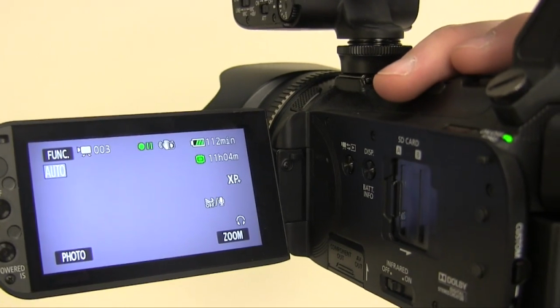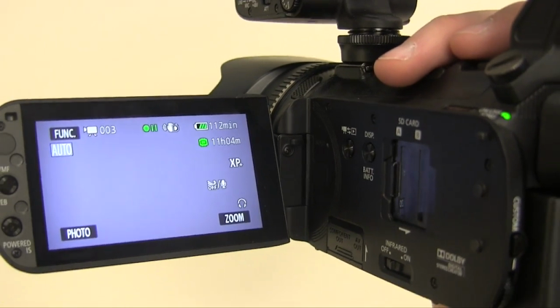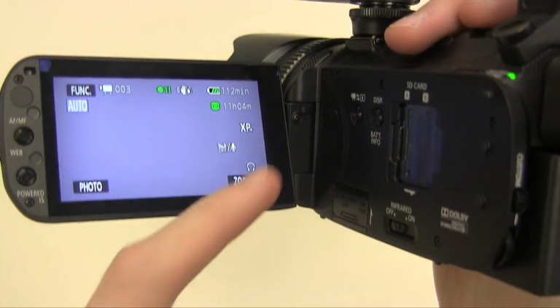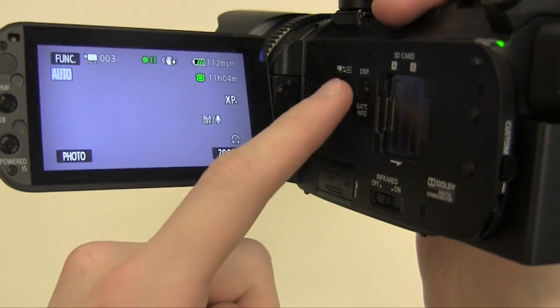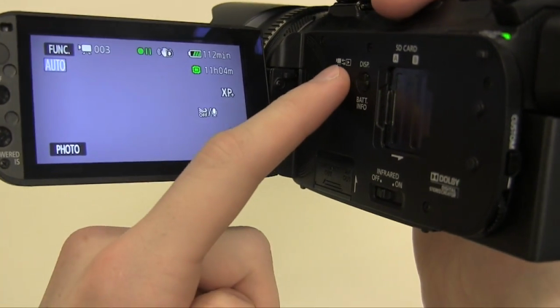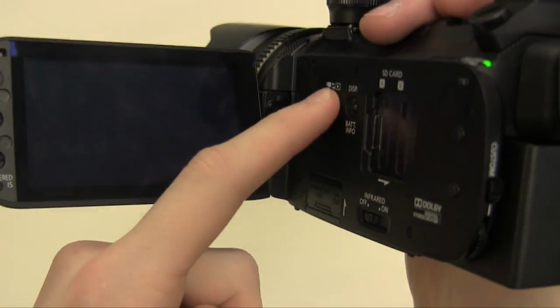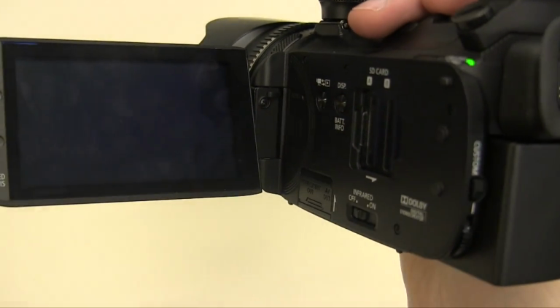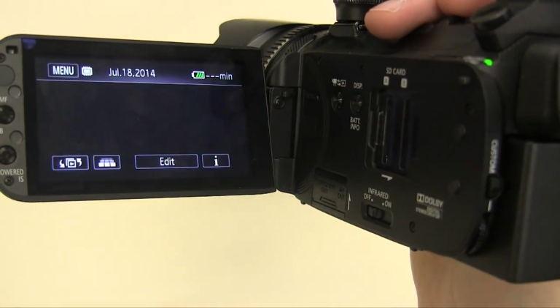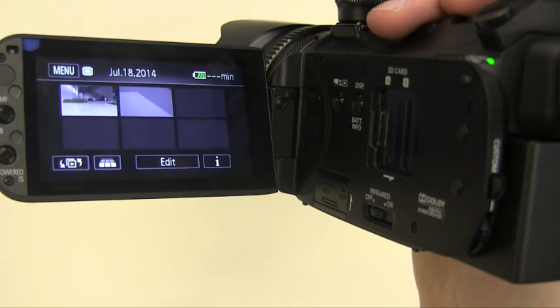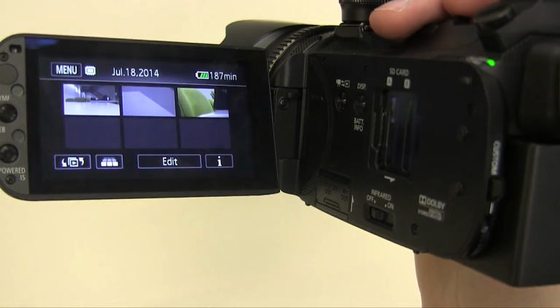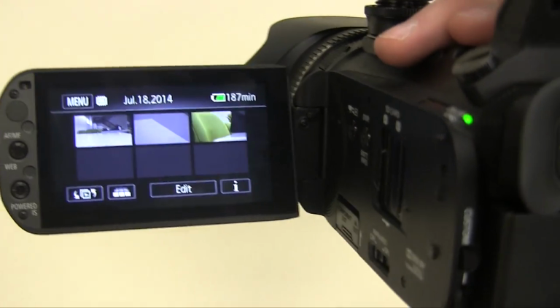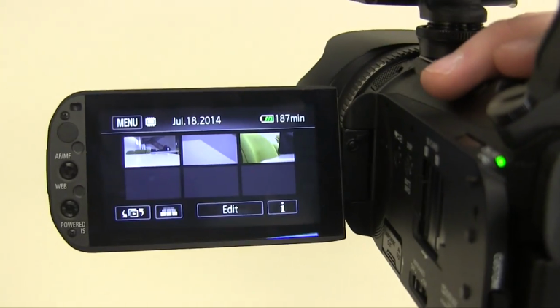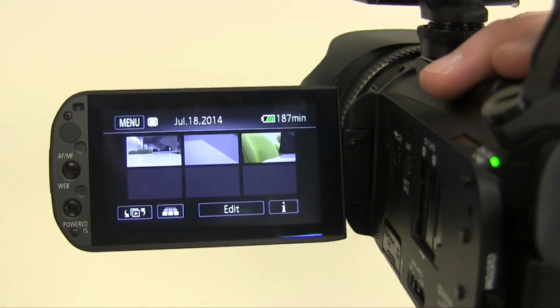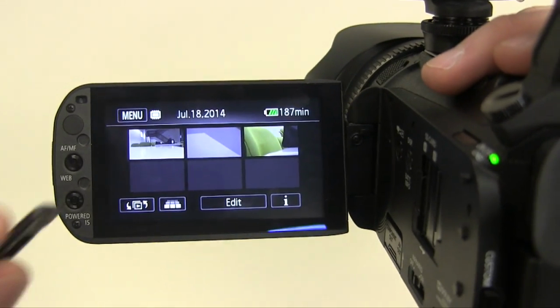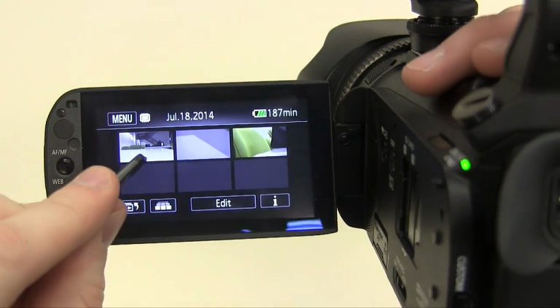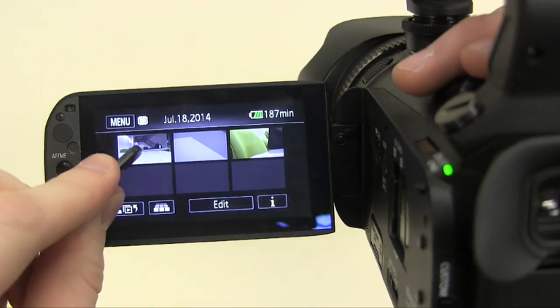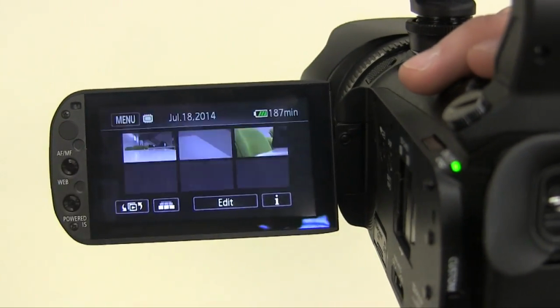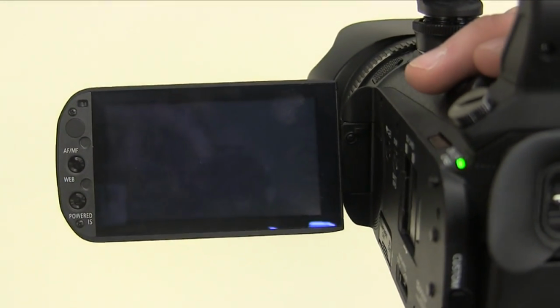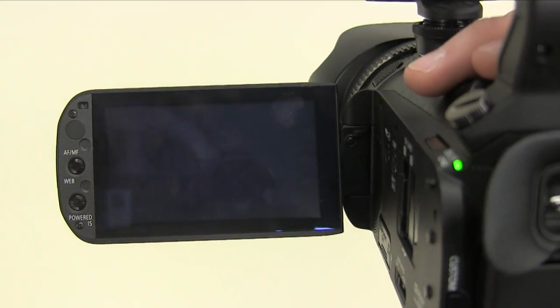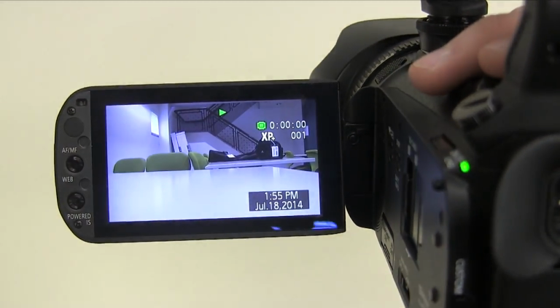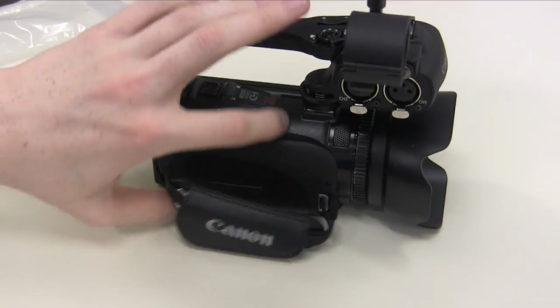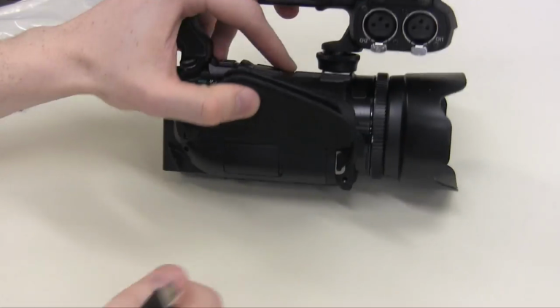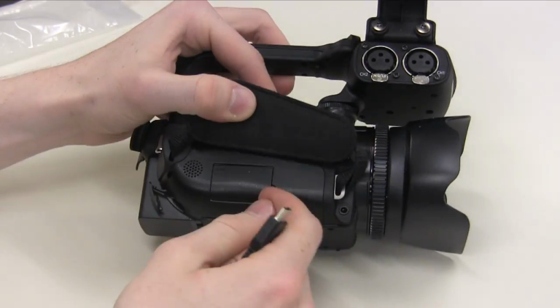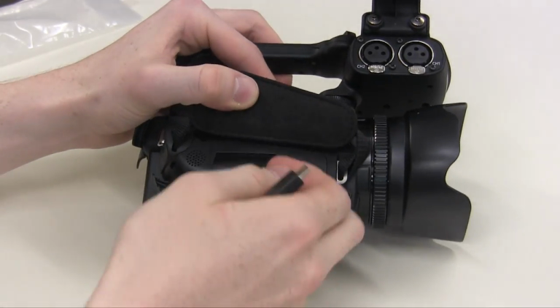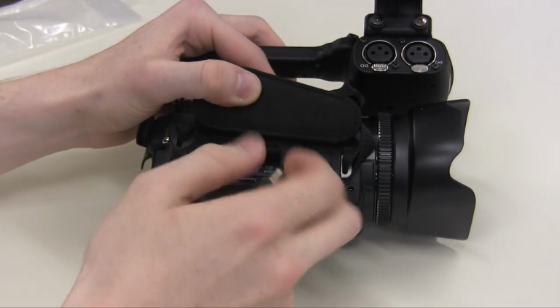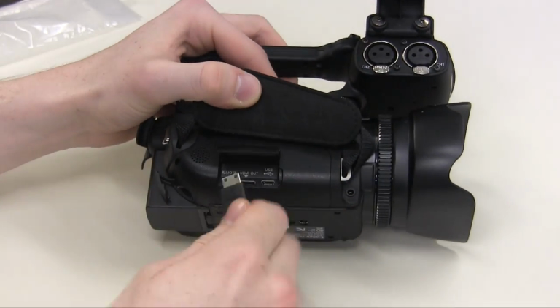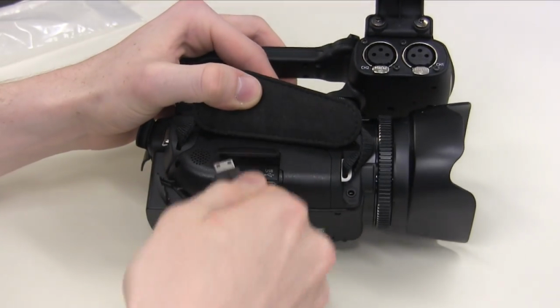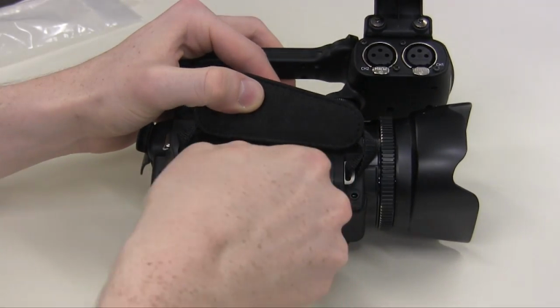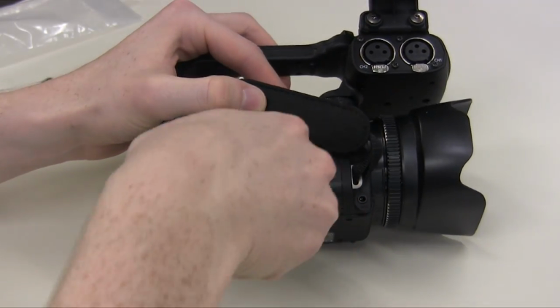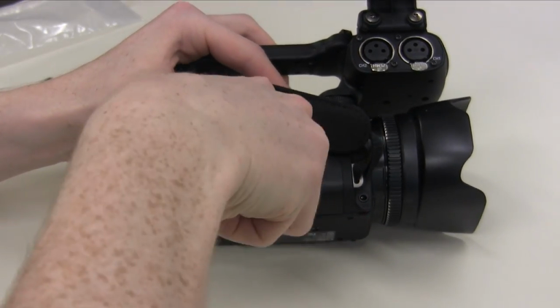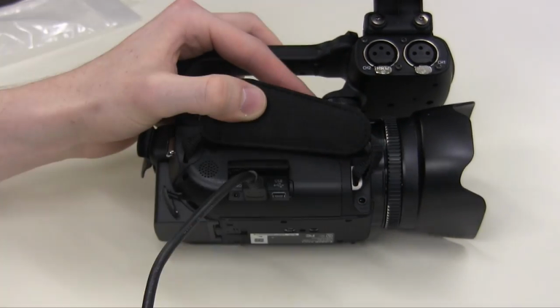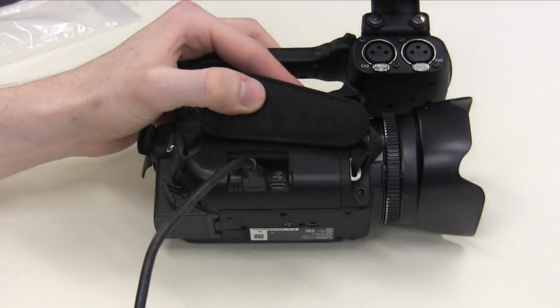To review the clips you've made, press this button on the left side of the device, then click on the clip you'd like to watch. You can also hook up the camera to an HDTV with the included HDMI cable.